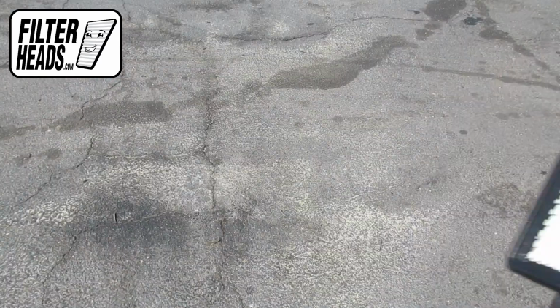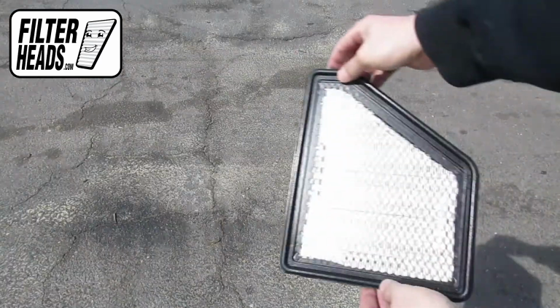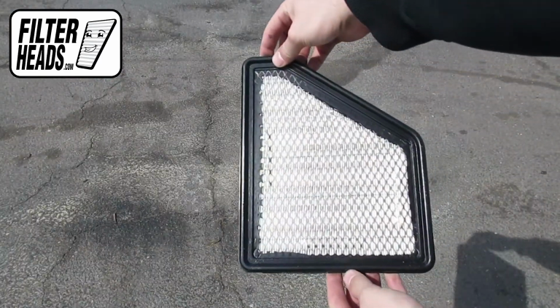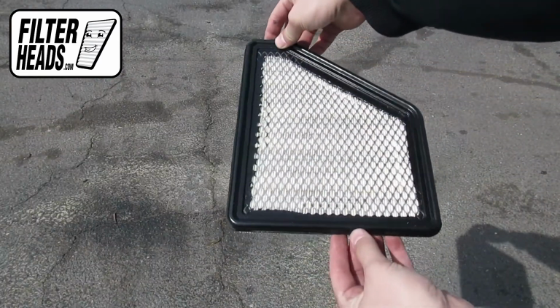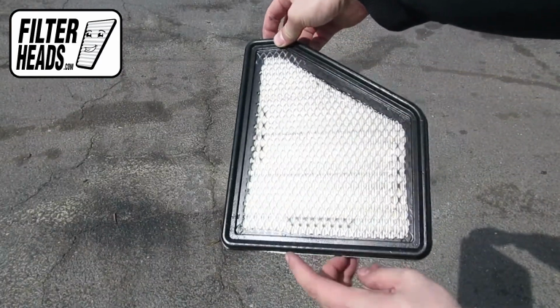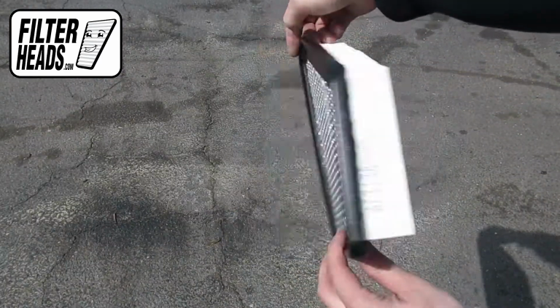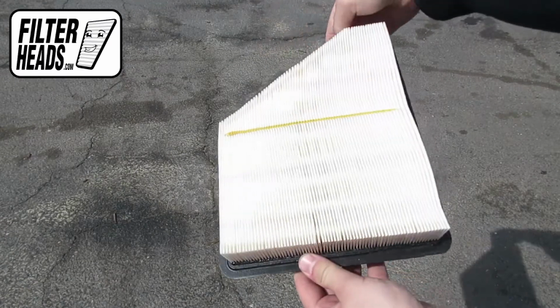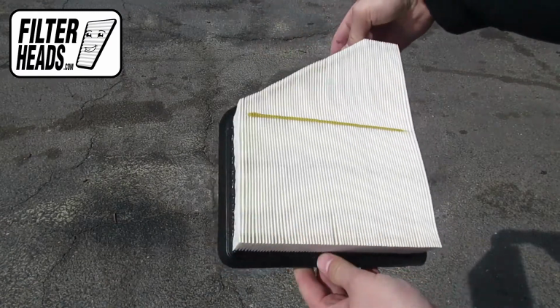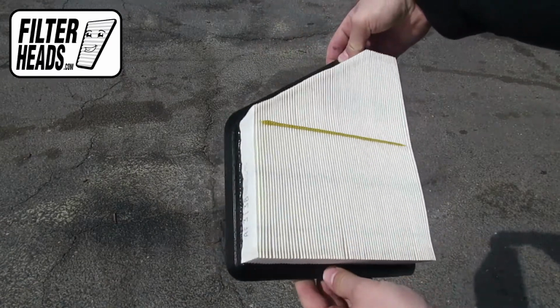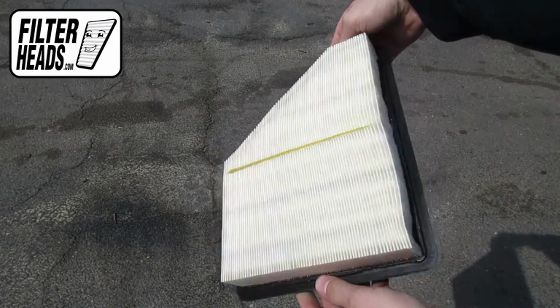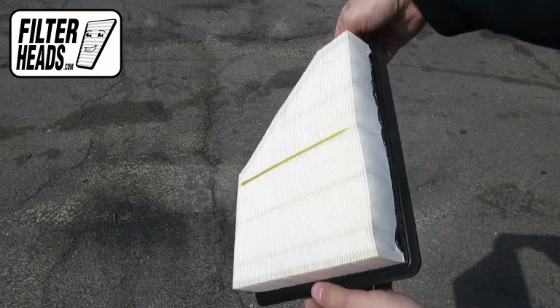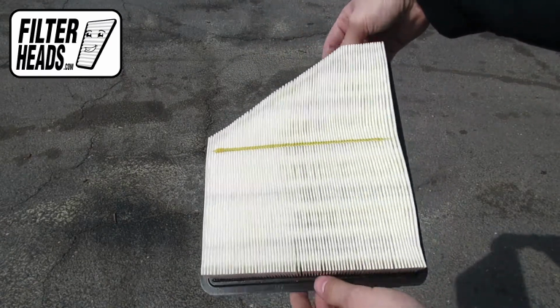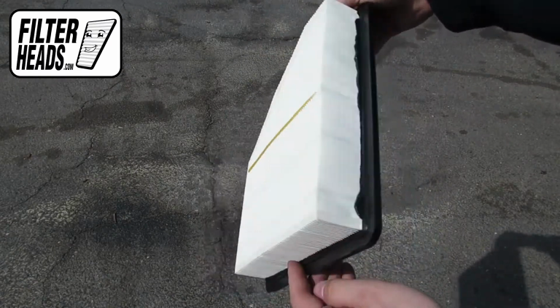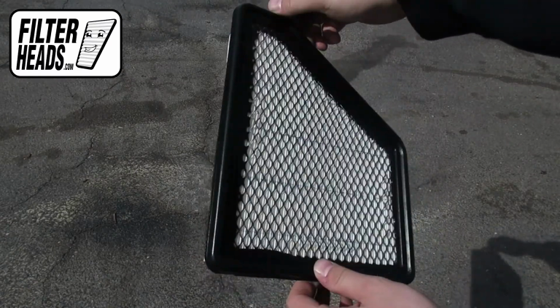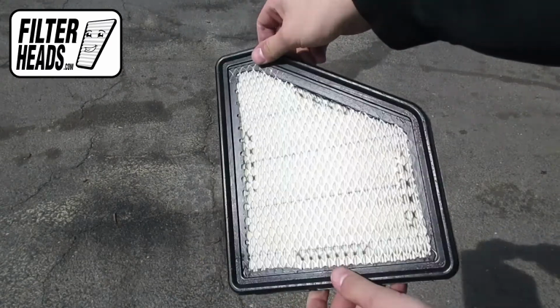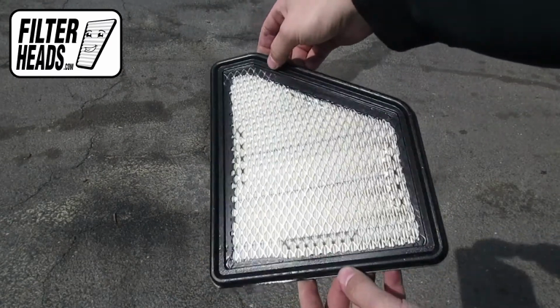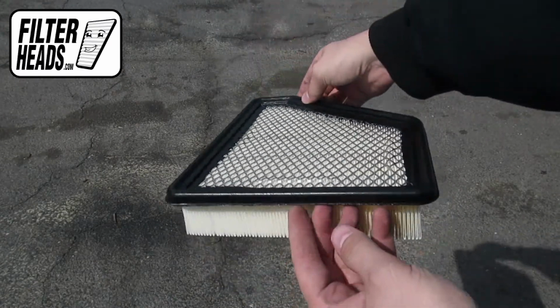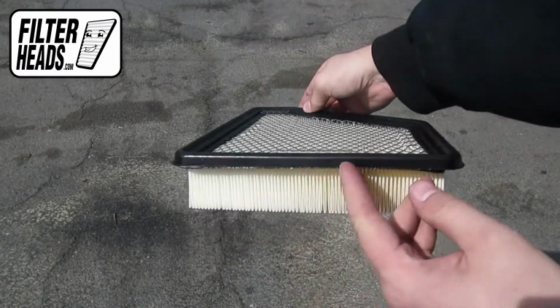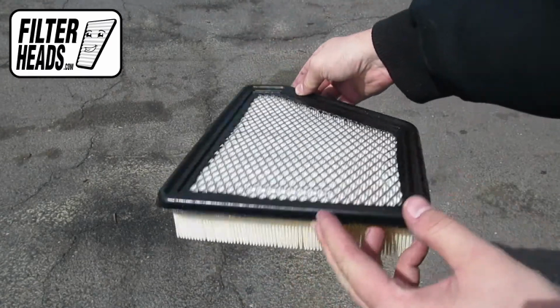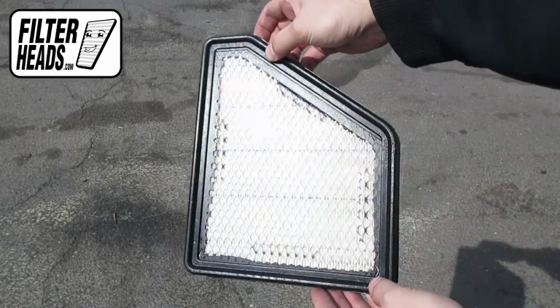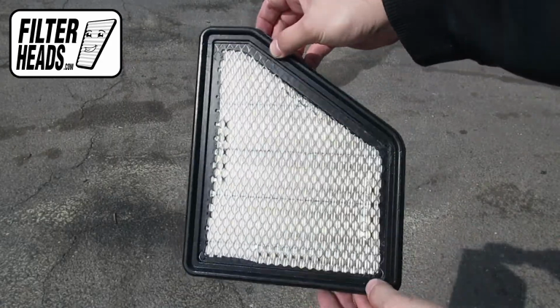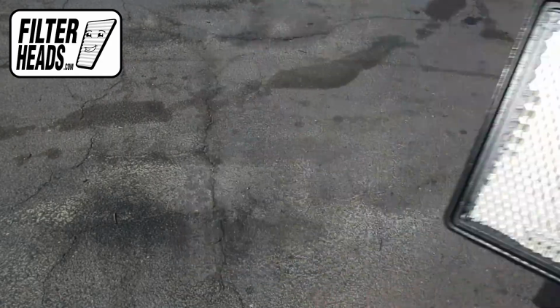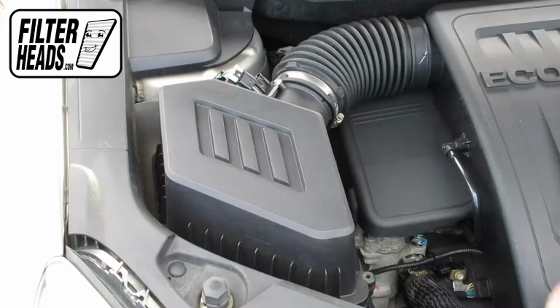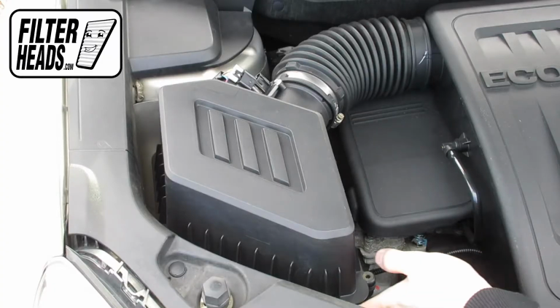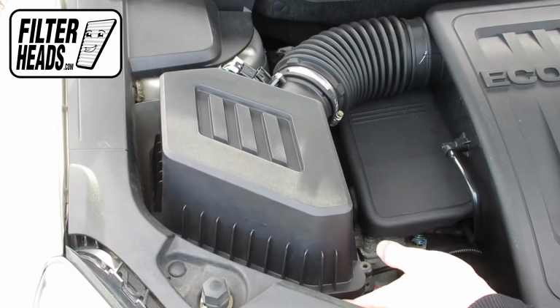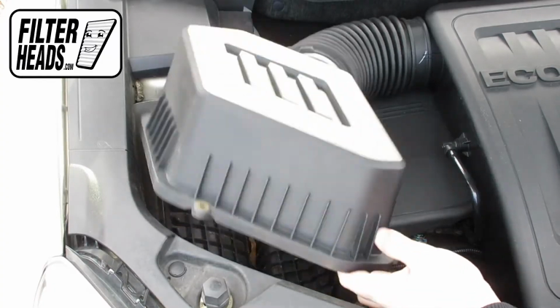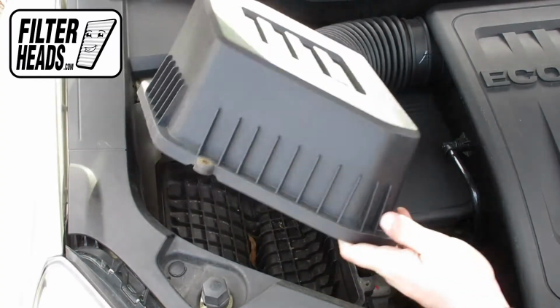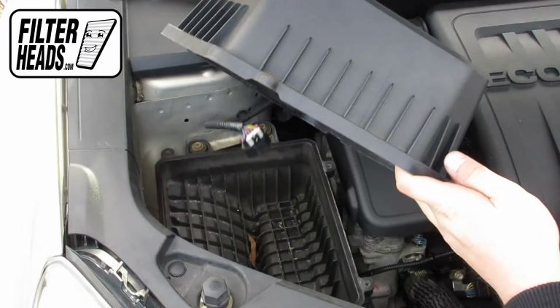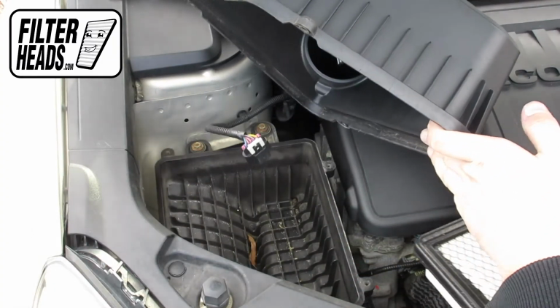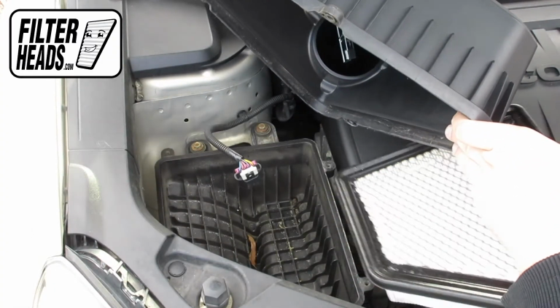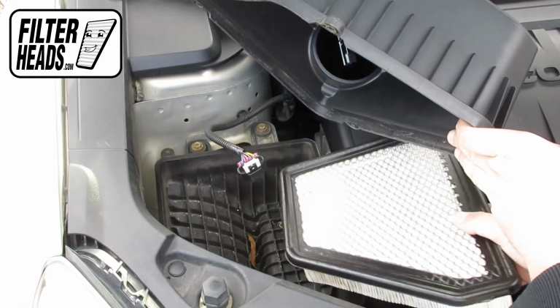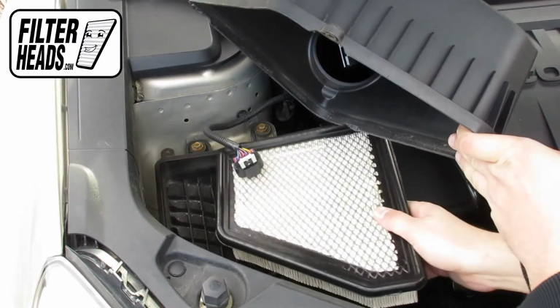Install your new AF3138 filter into the housing. It can only be installed with the housing in one orientation. Visit our website to order your filter to ensure that it fits.